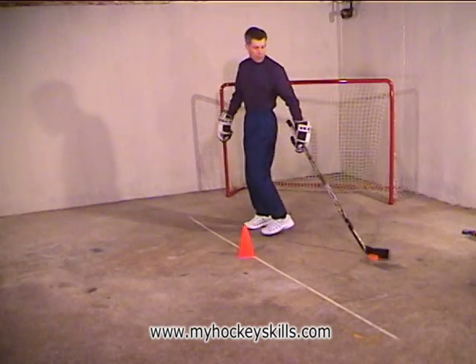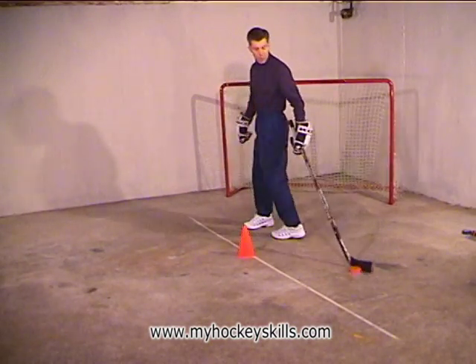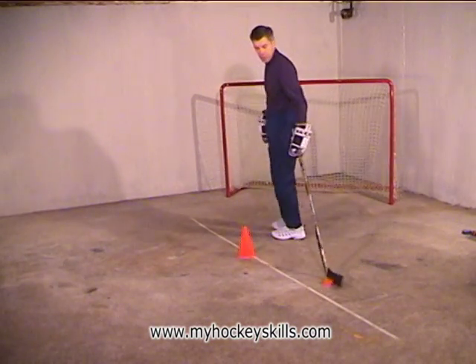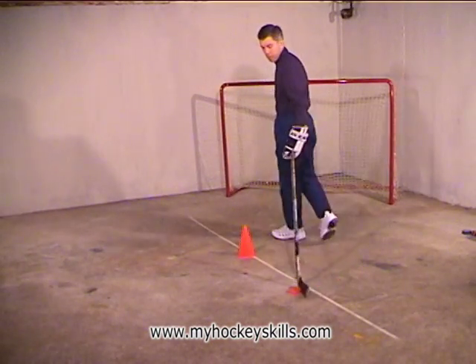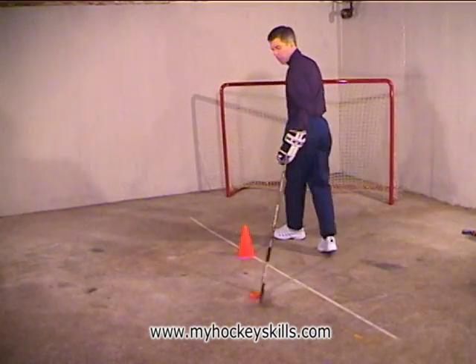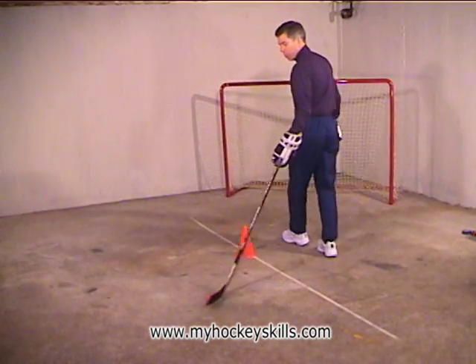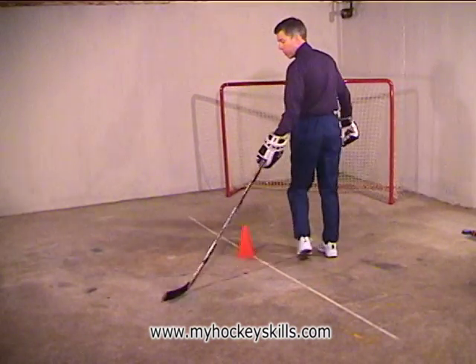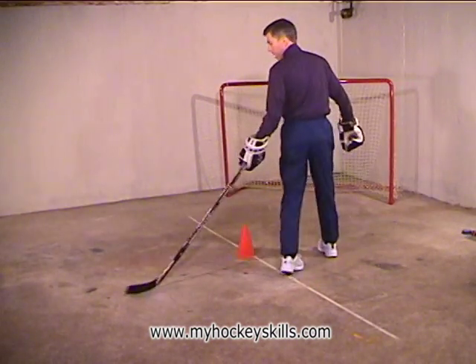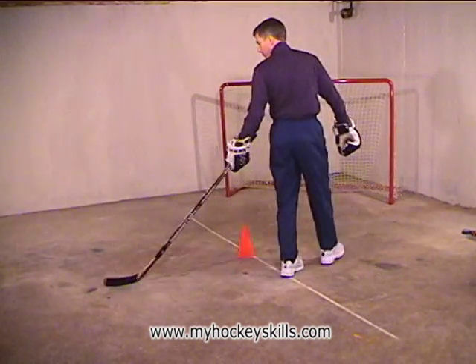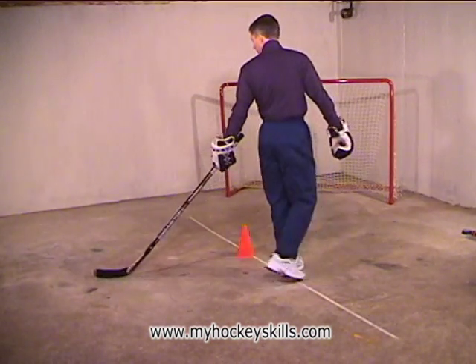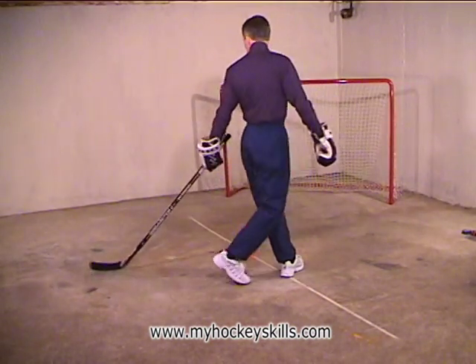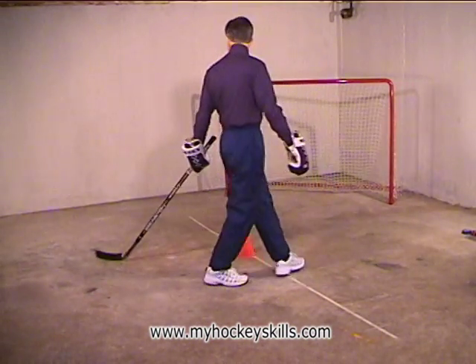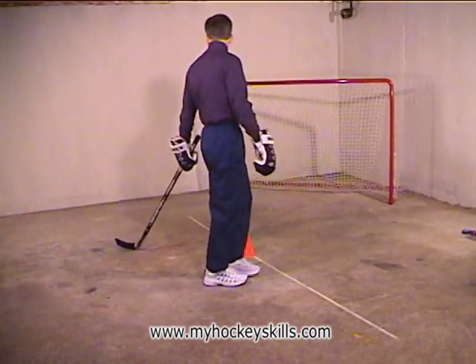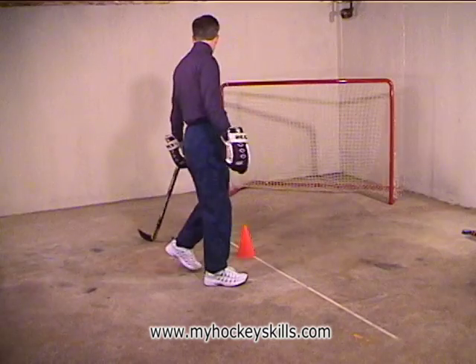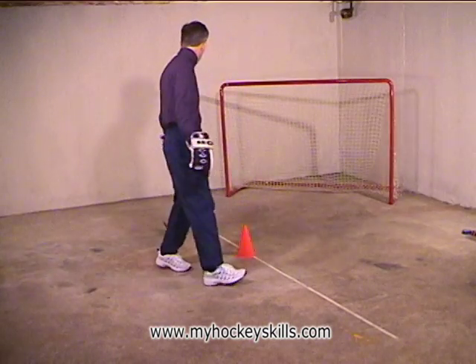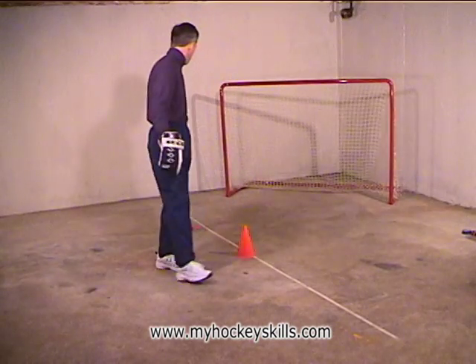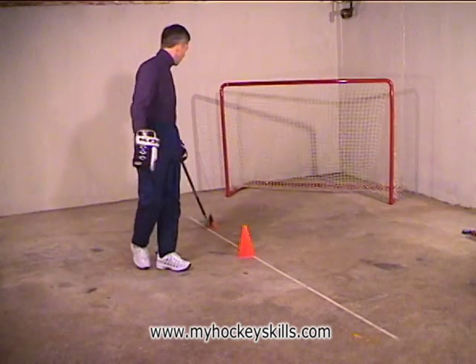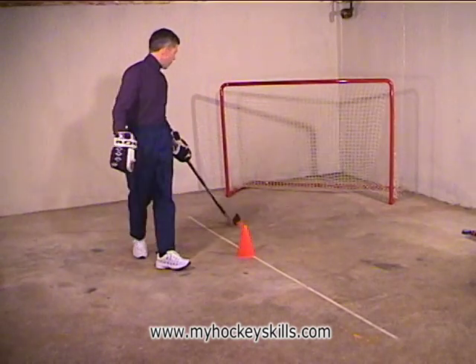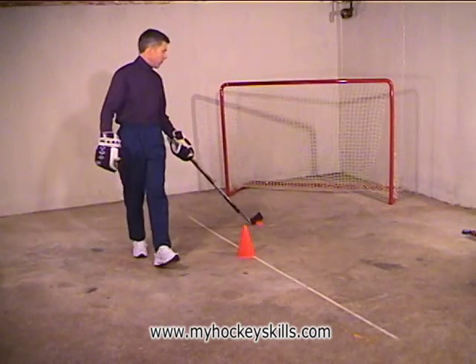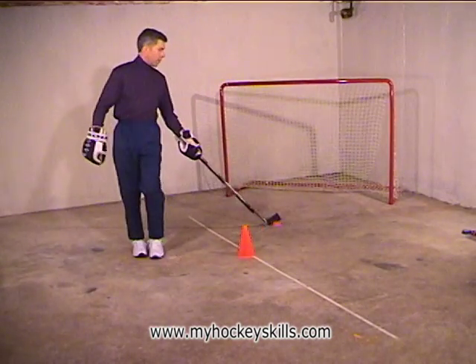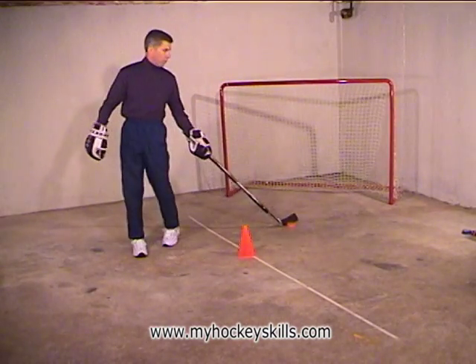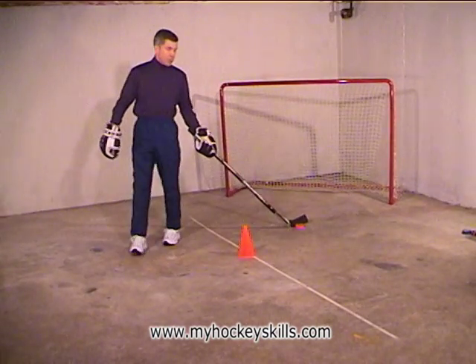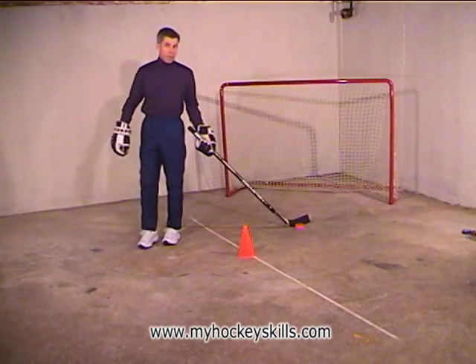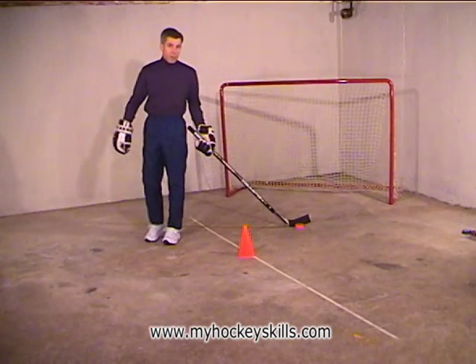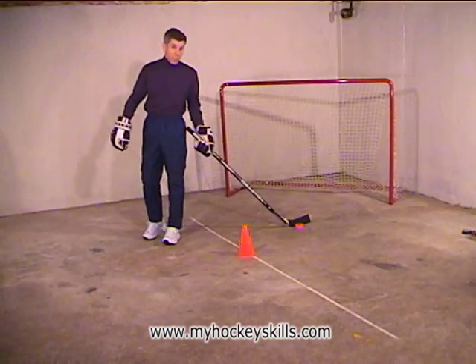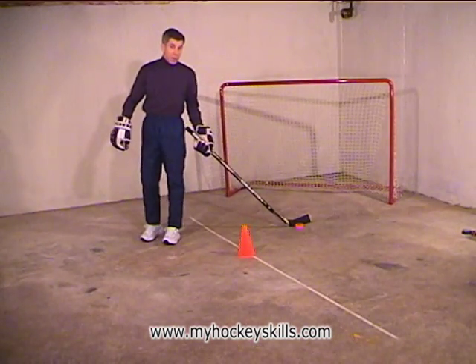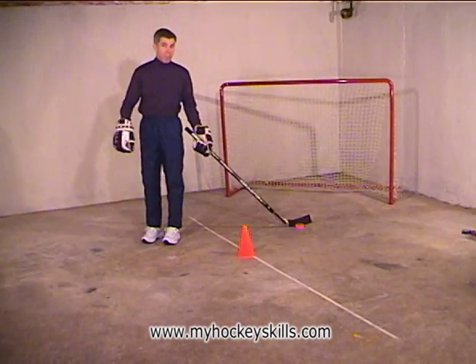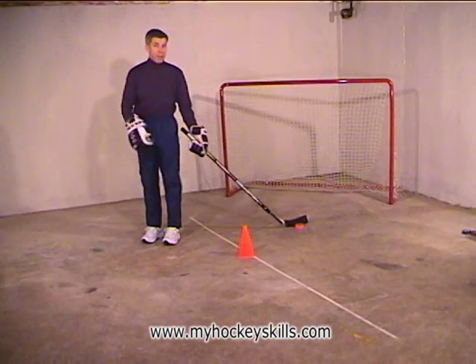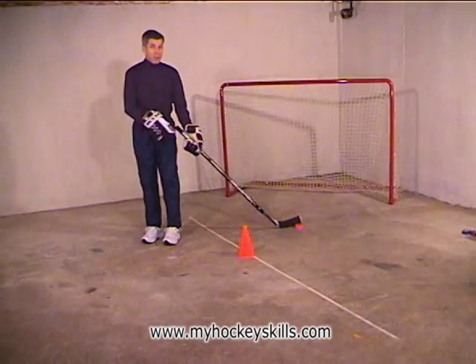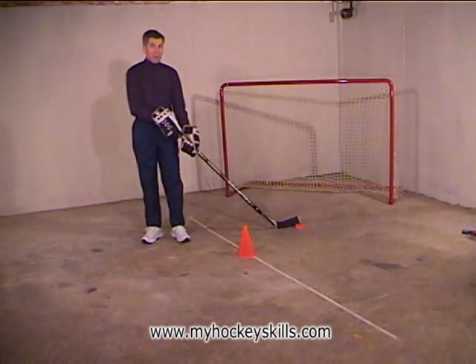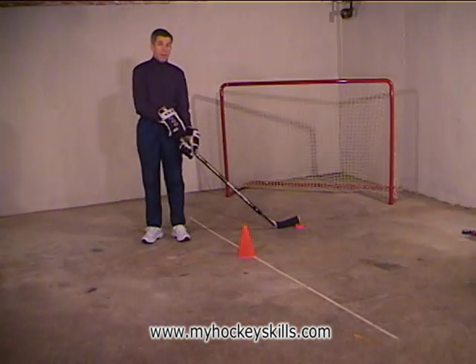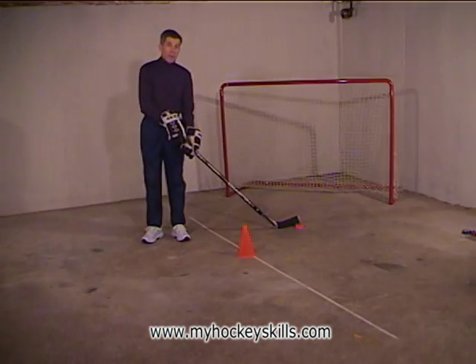So these are walking backwards while pushing the puck — a very, very important skill, especially when we take this one to the ice.